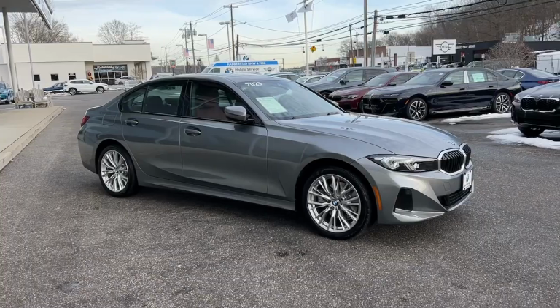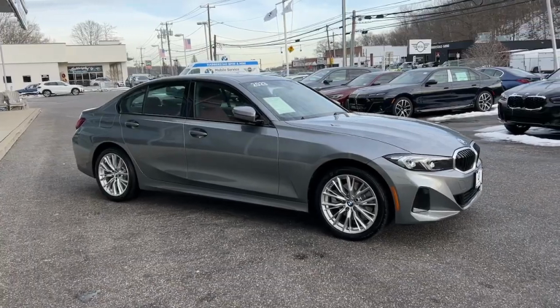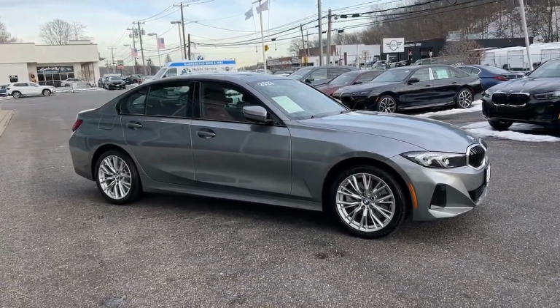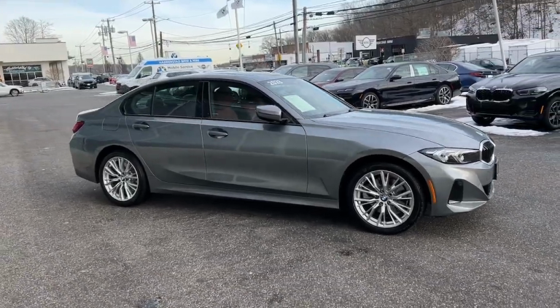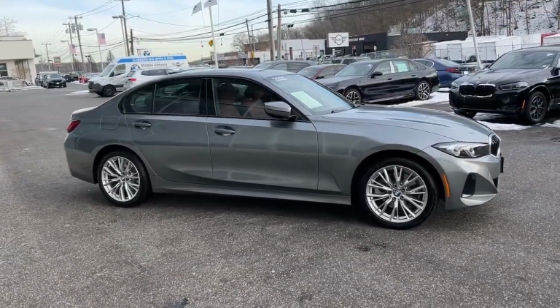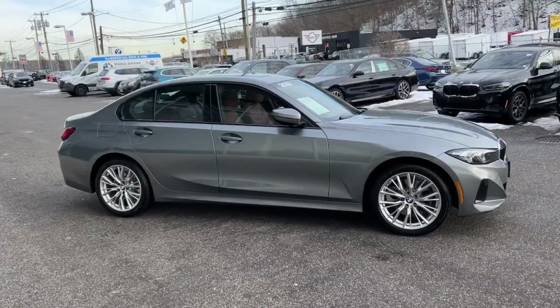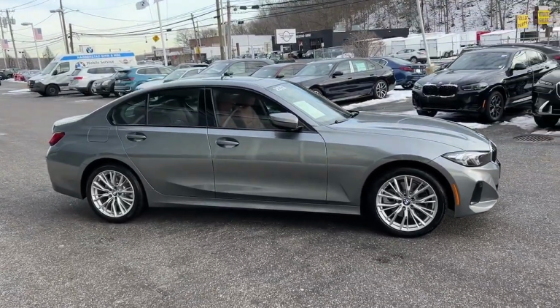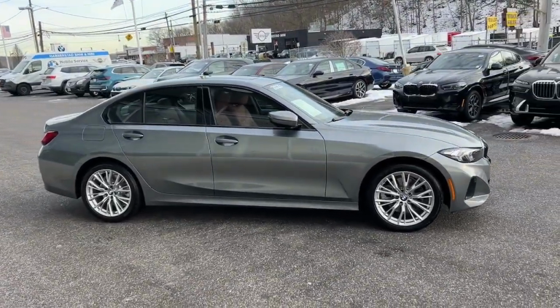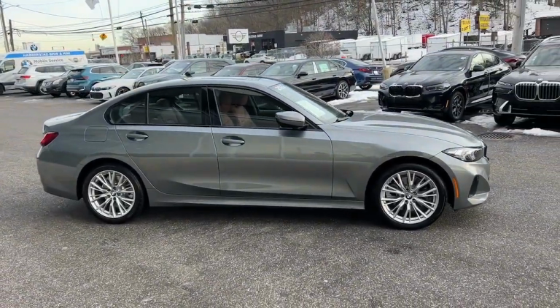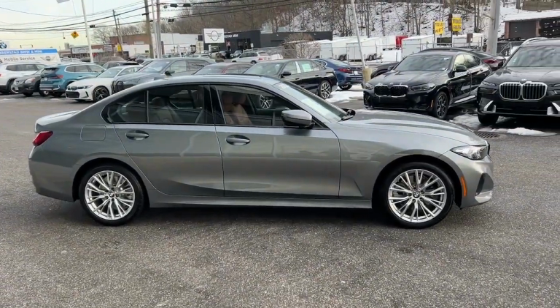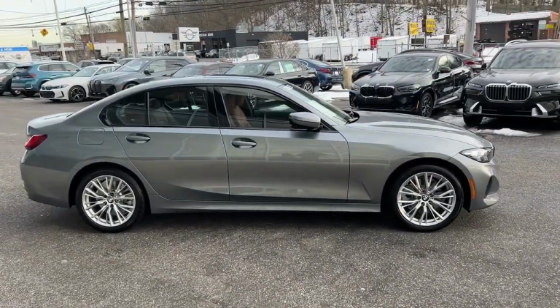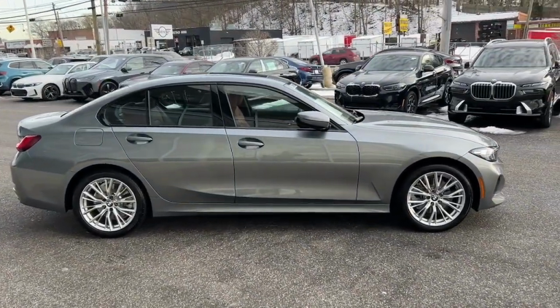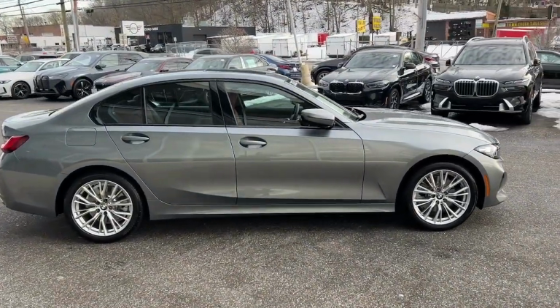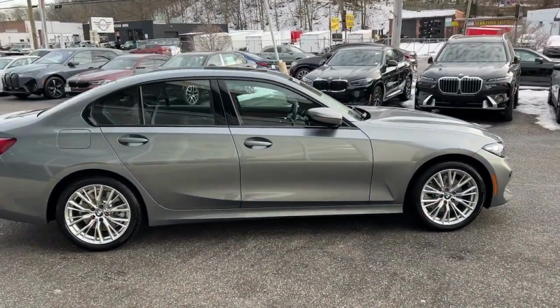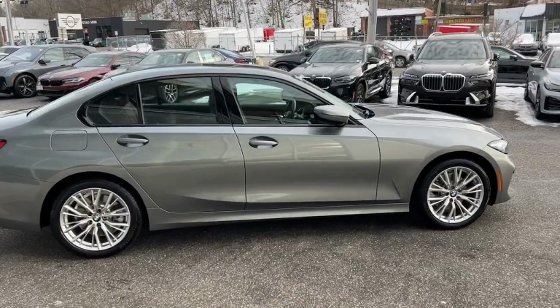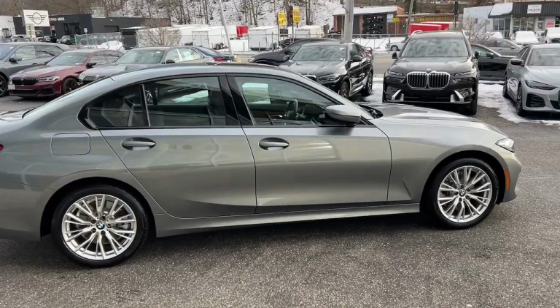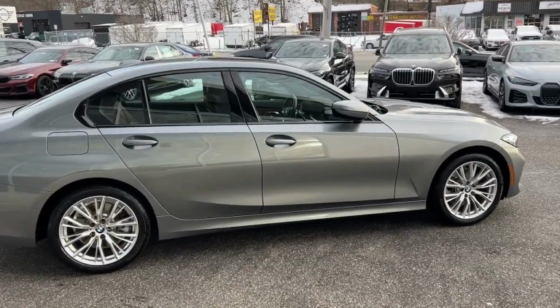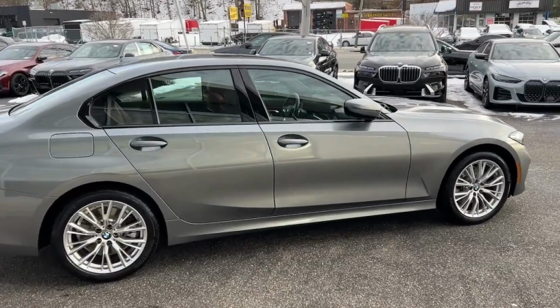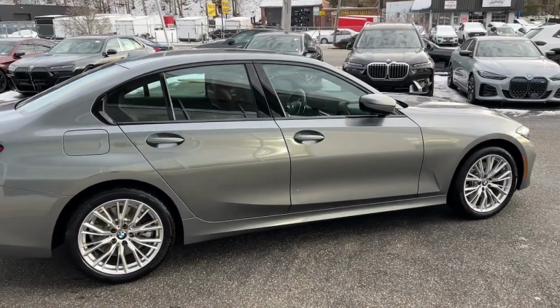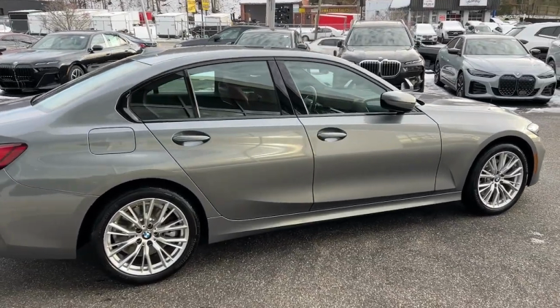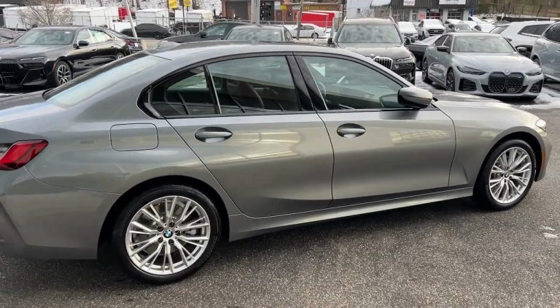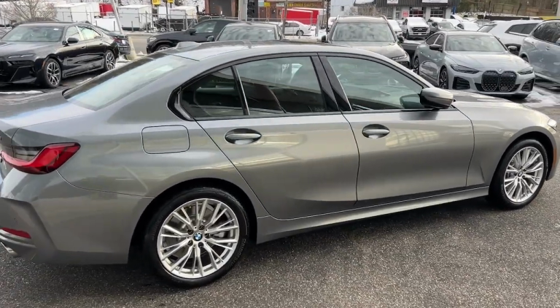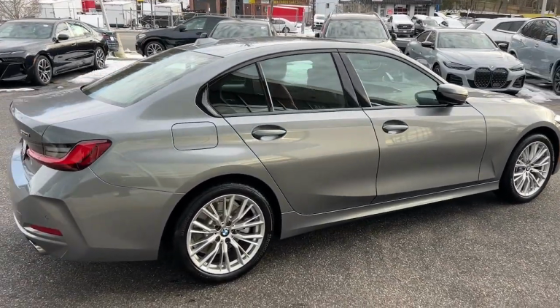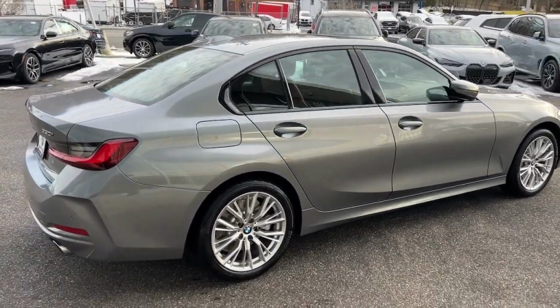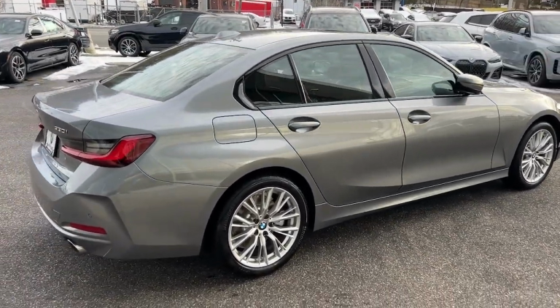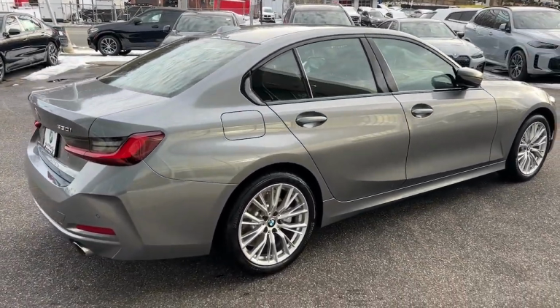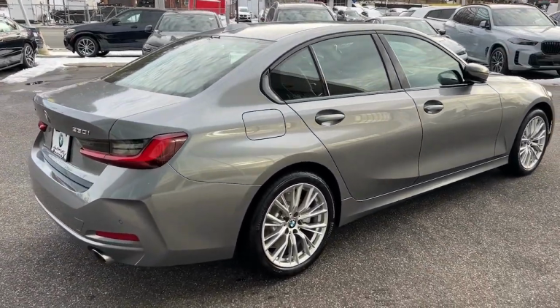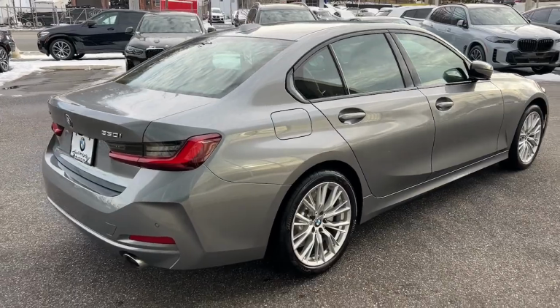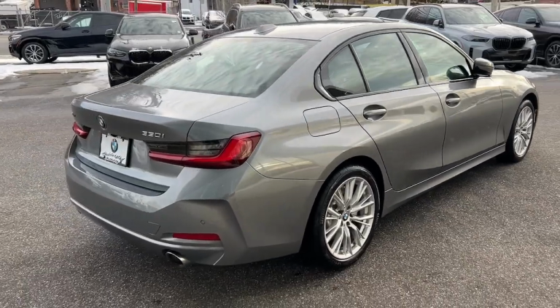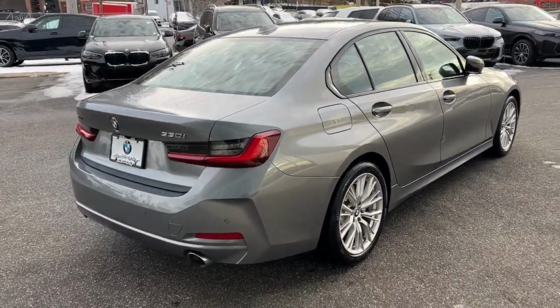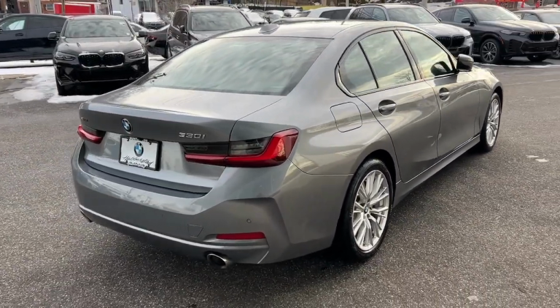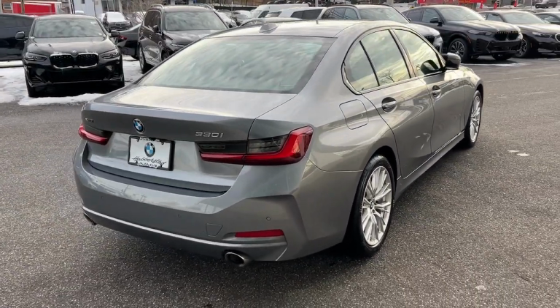The BMW 3 Series sedan — the original high-performance sports sedan that set the standard for dynamic, agile, and balanced driving. The following are some of this vehicle's highlighted options.